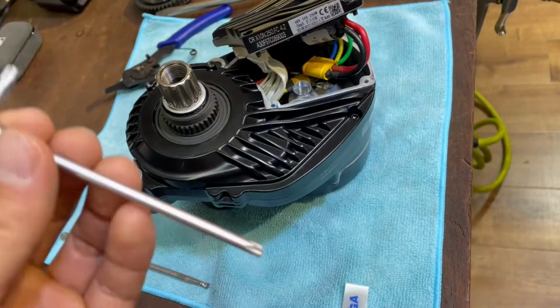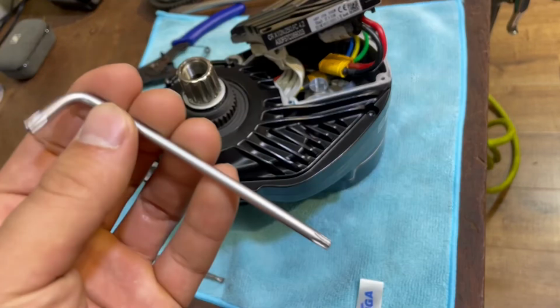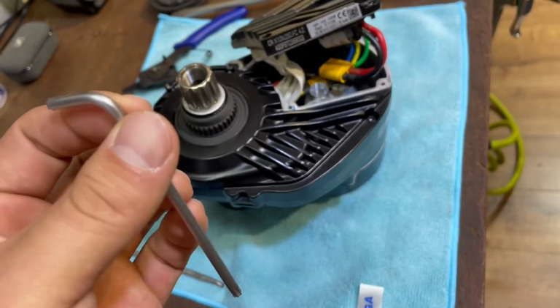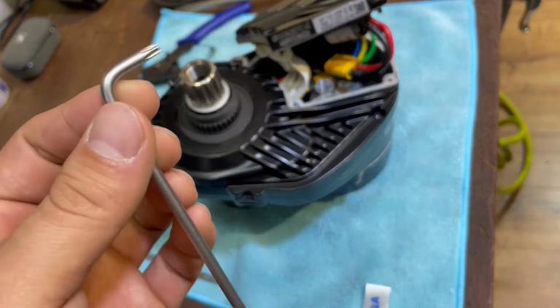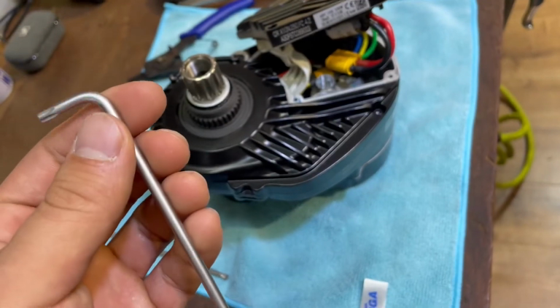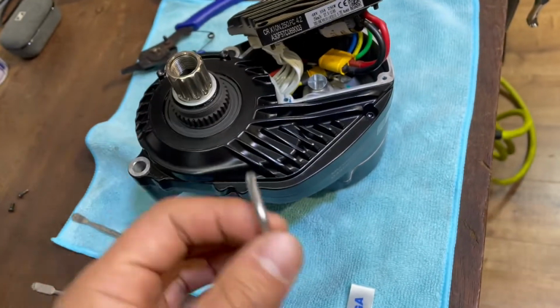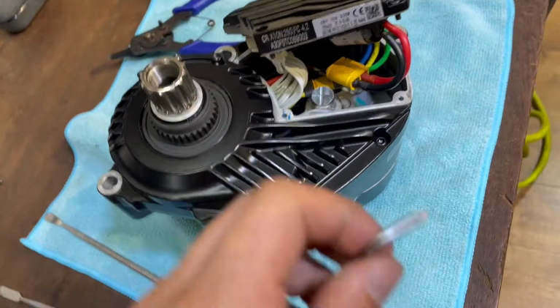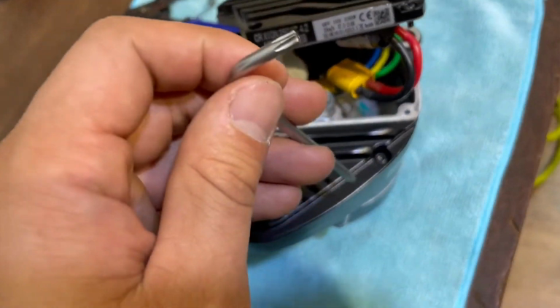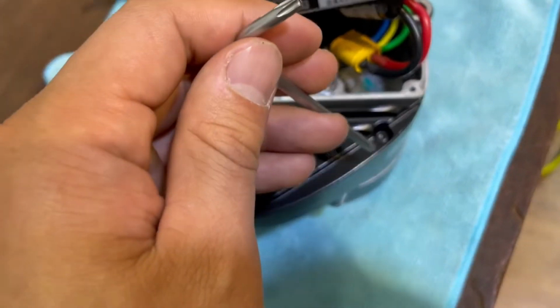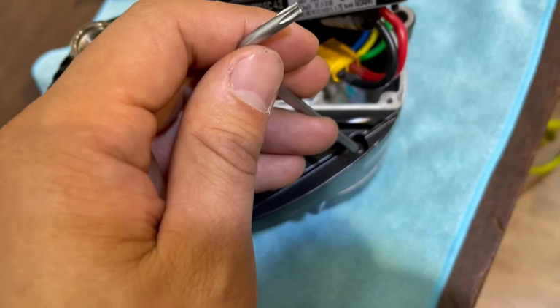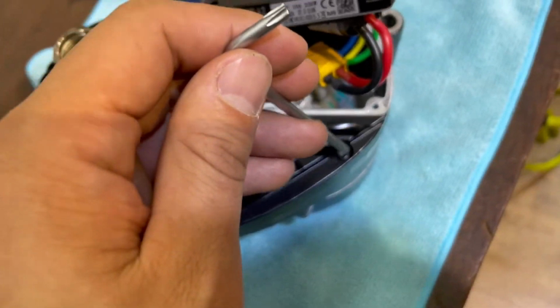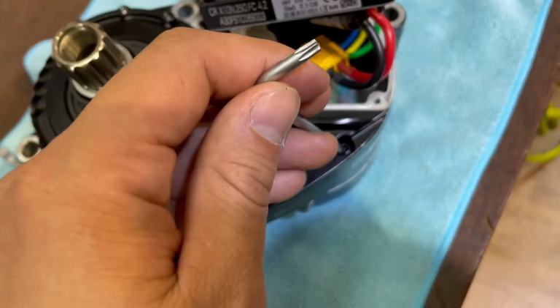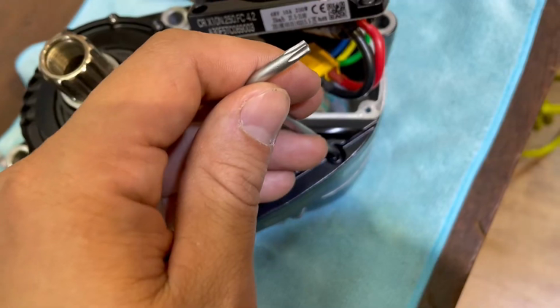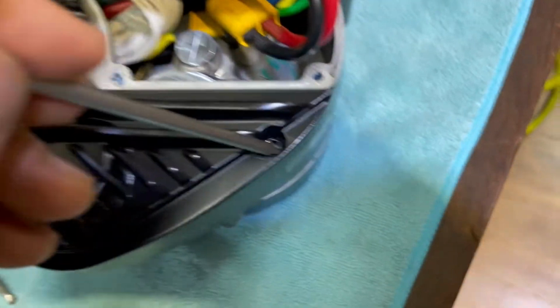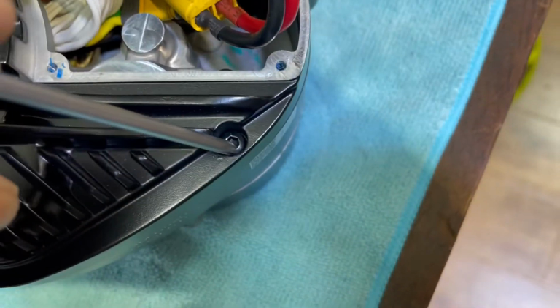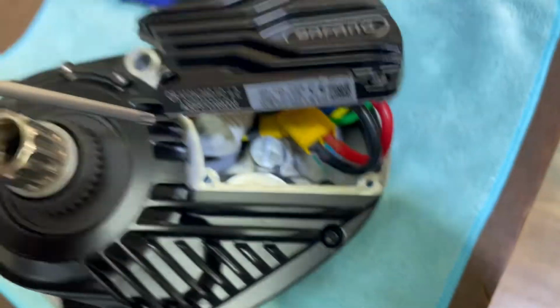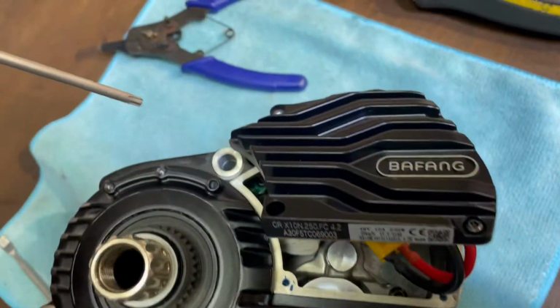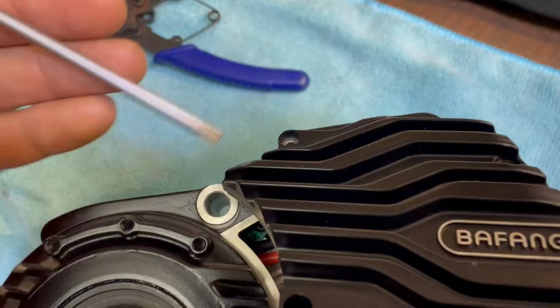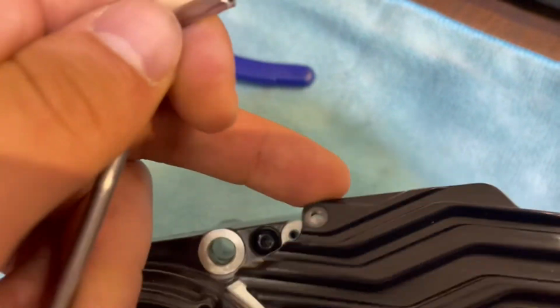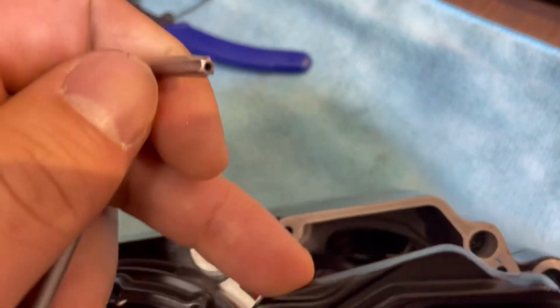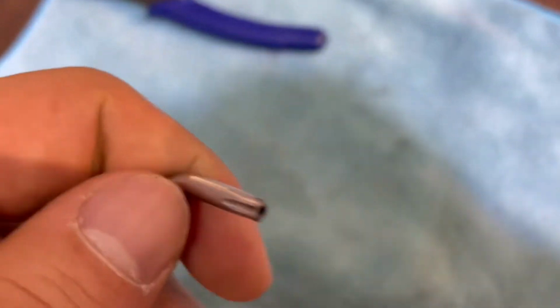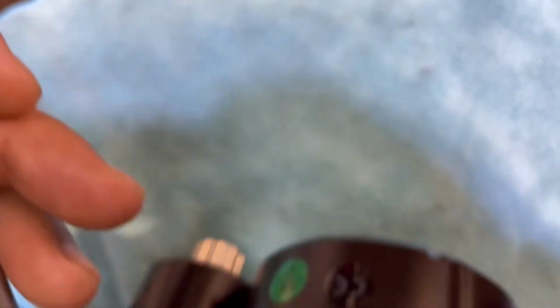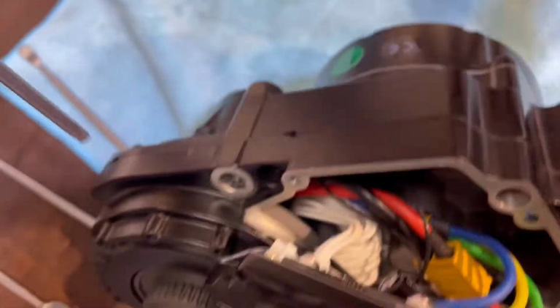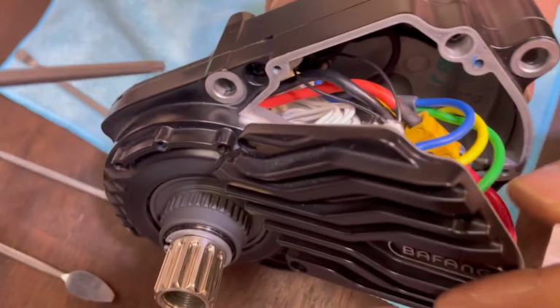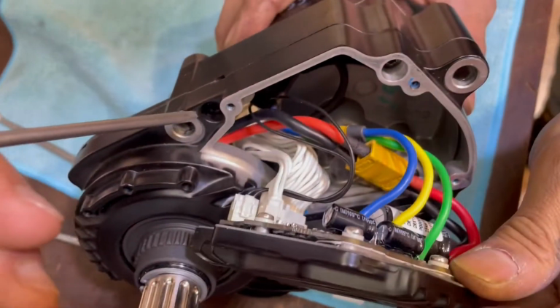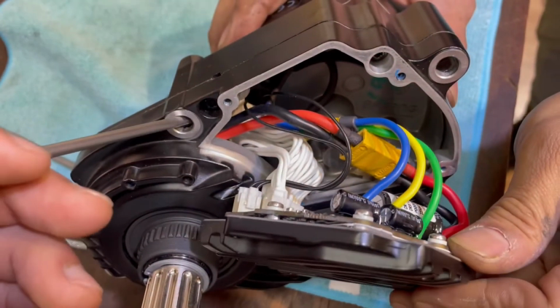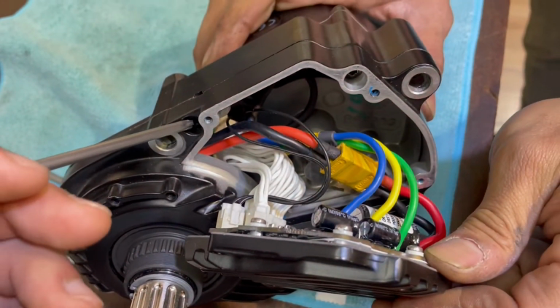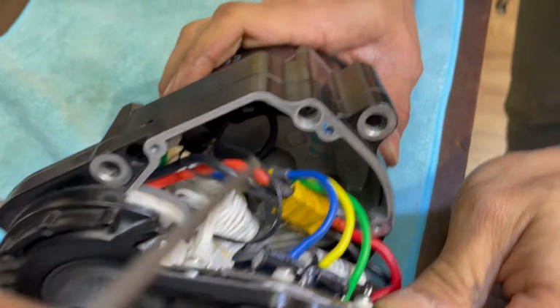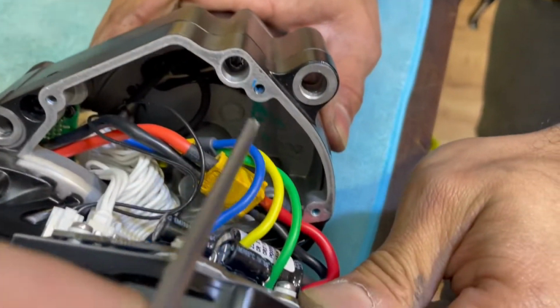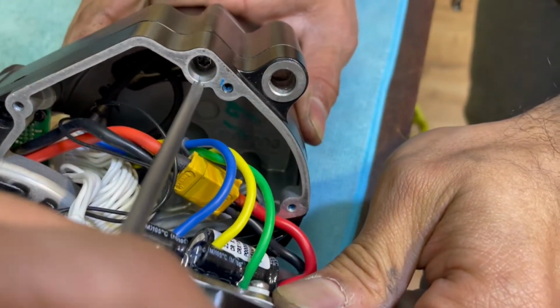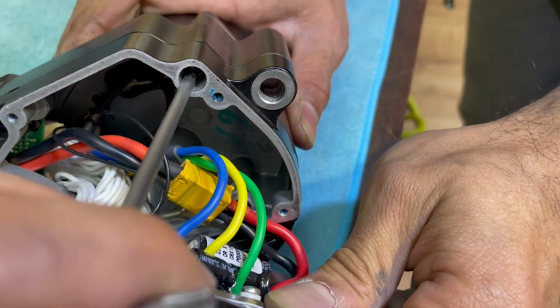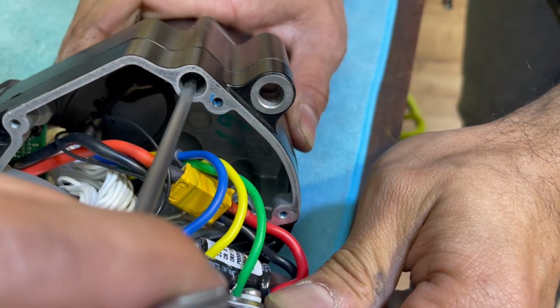Now you will need a T20 Torx wrench. You need to undo the screw here, the second one, and do not forget the third one here.